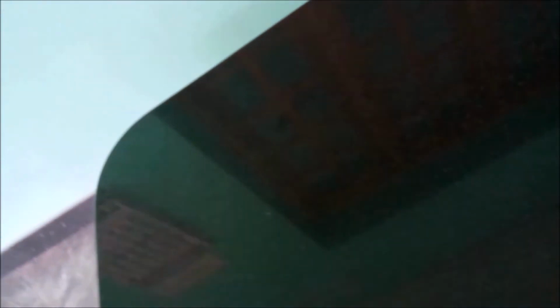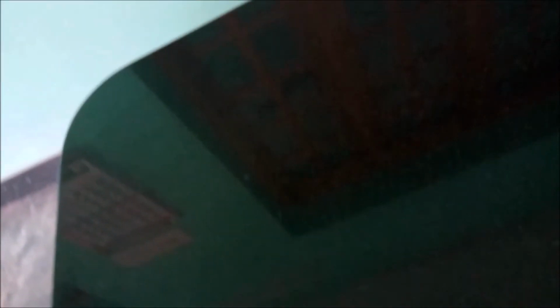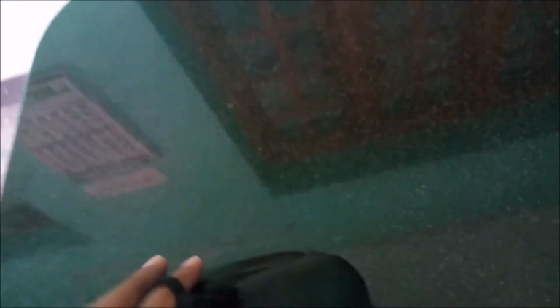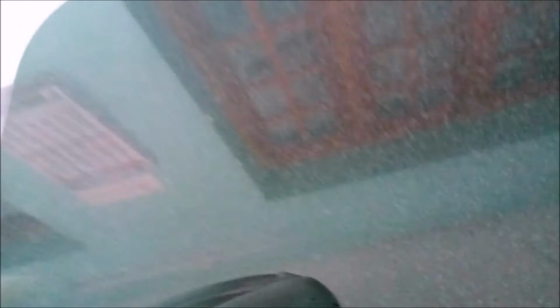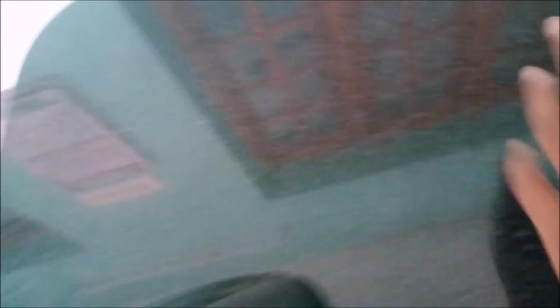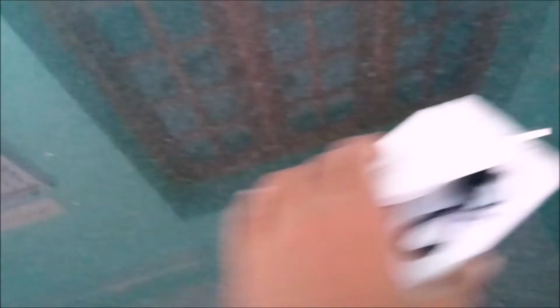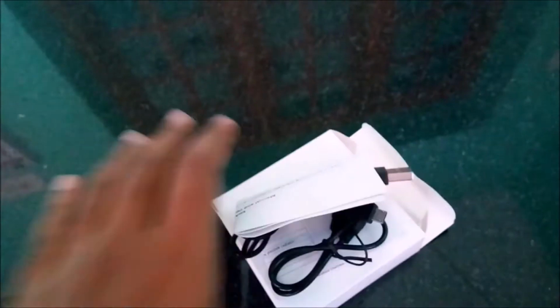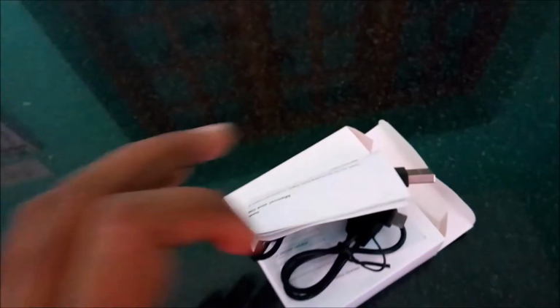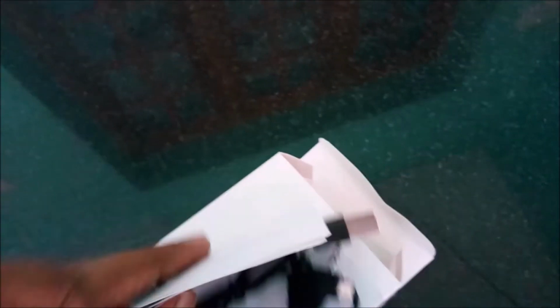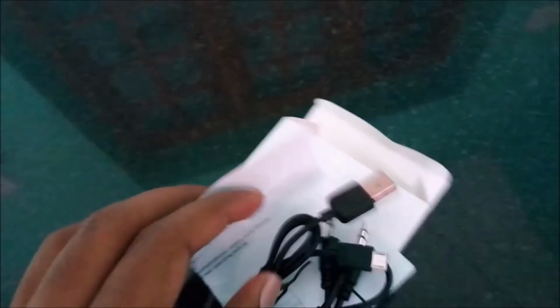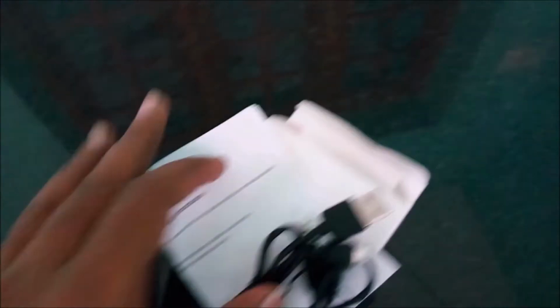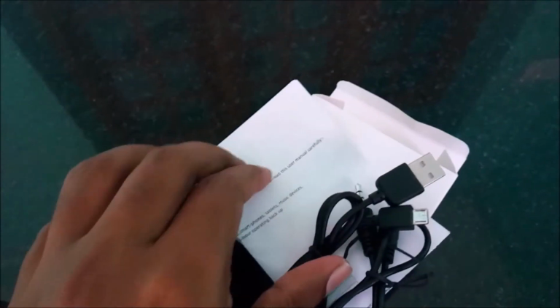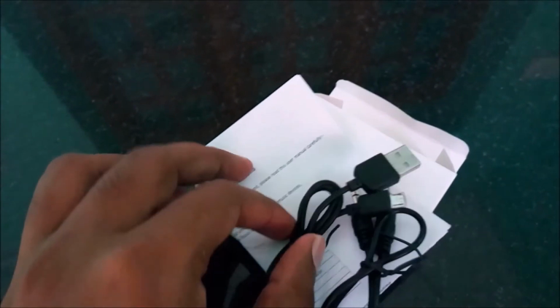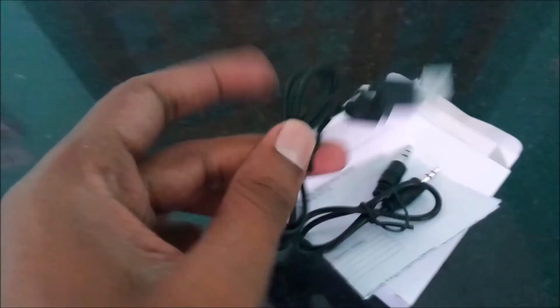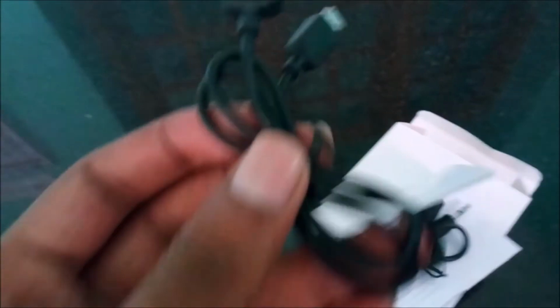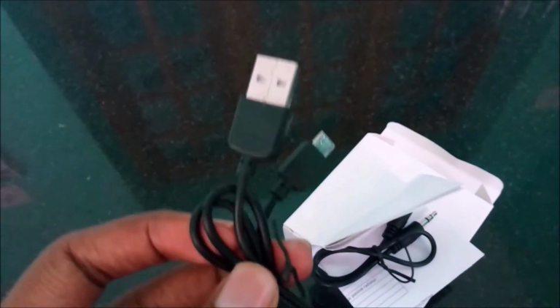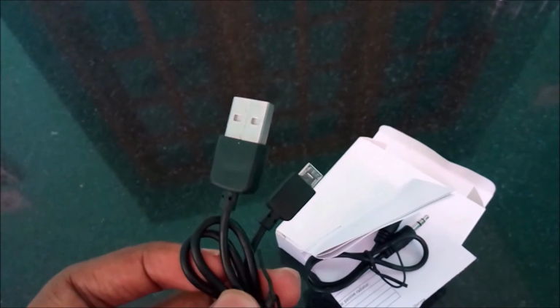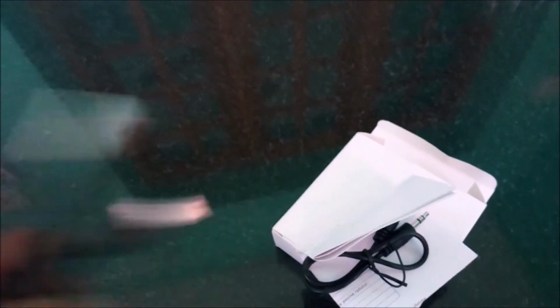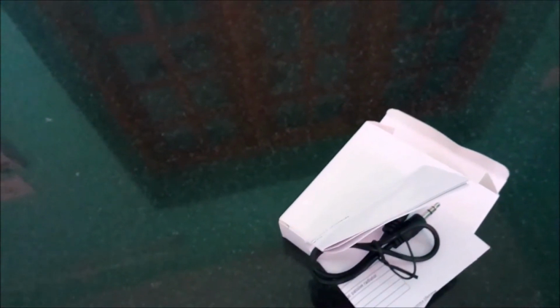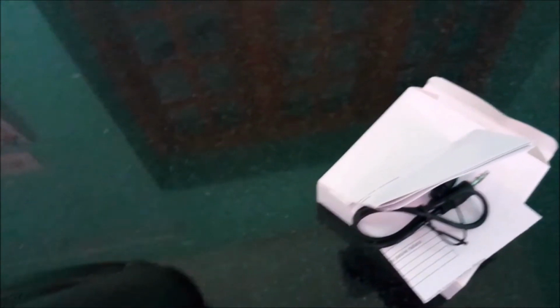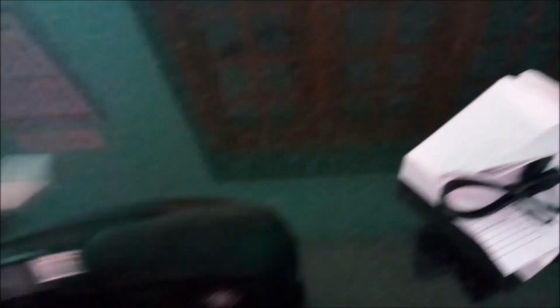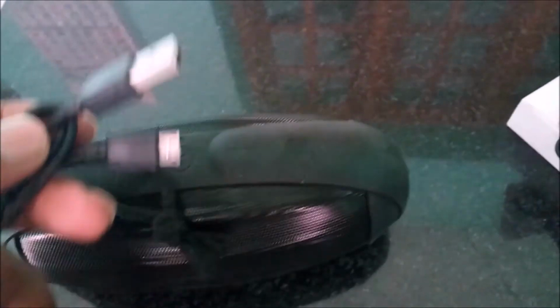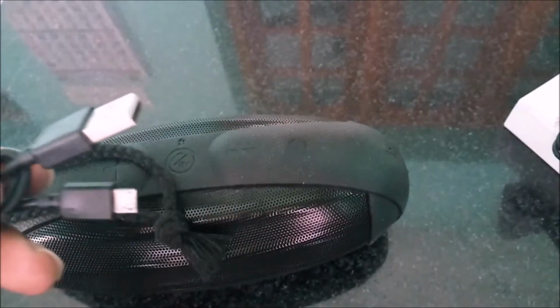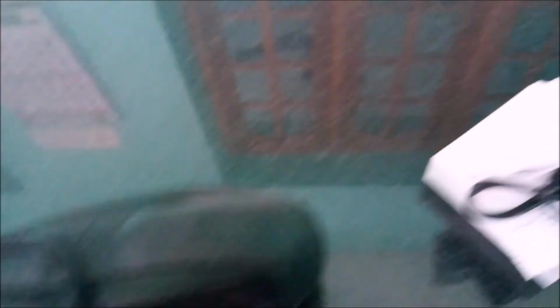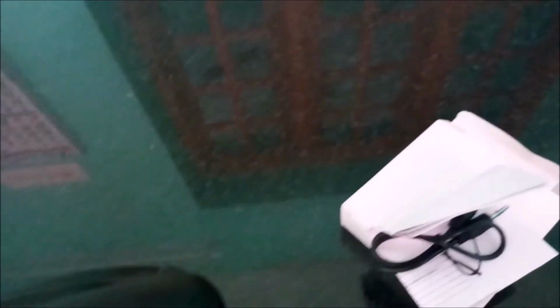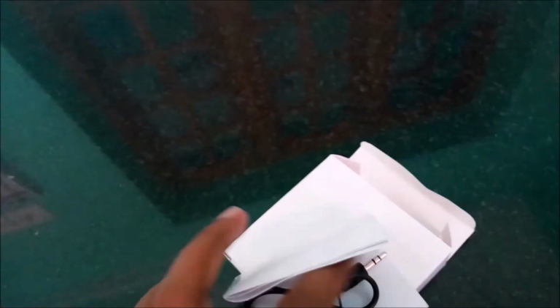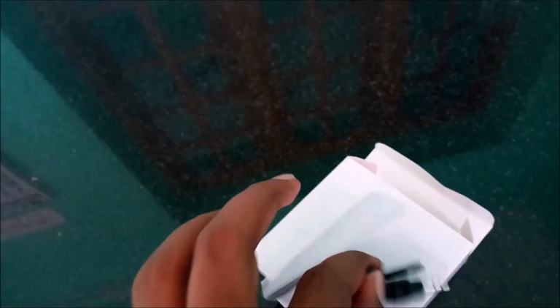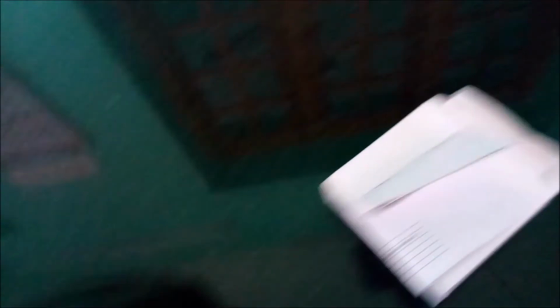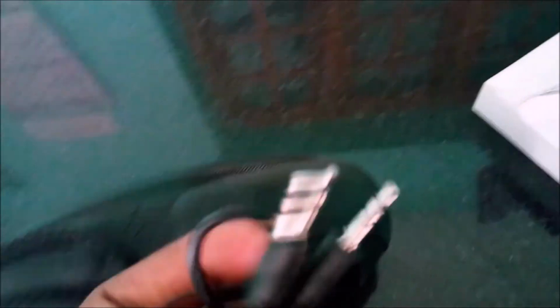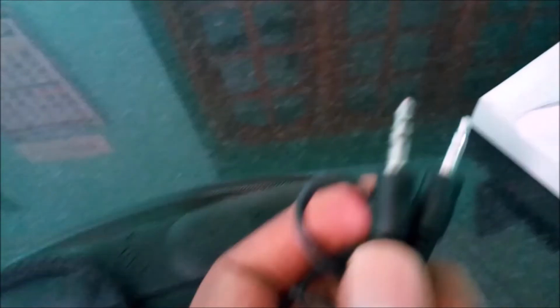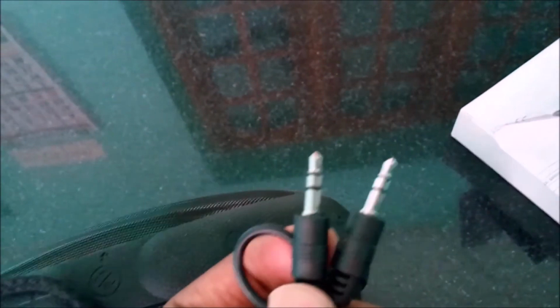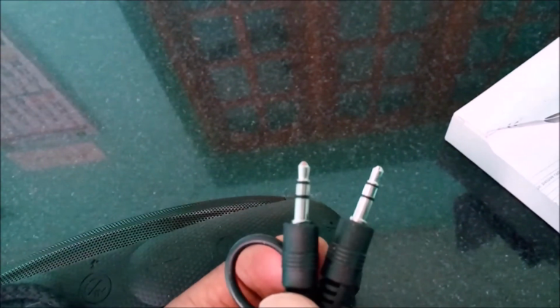Let's get into the other items in the box. There's a USB charging cable, but you can use your normal mobile charger. And this is the audio cable.